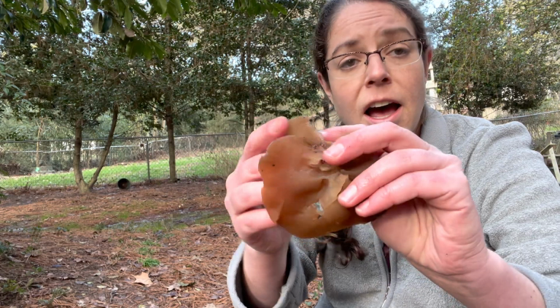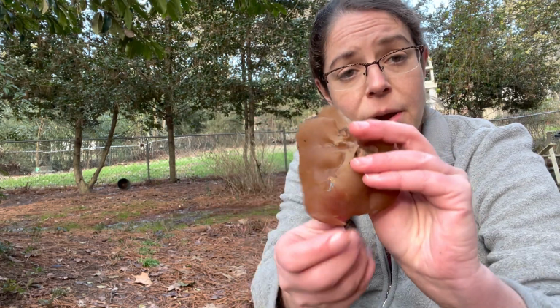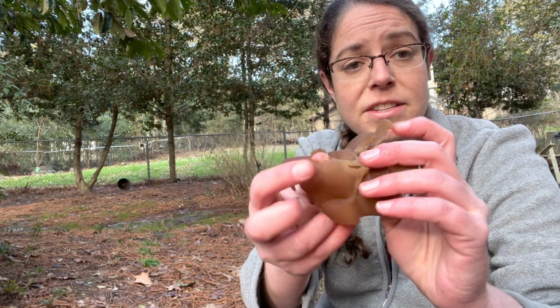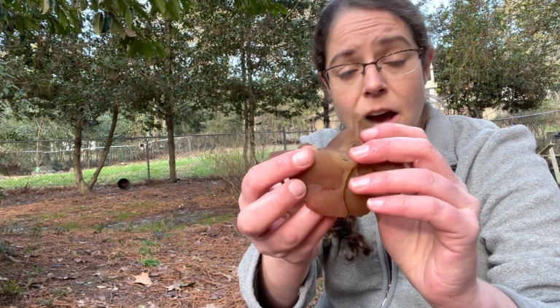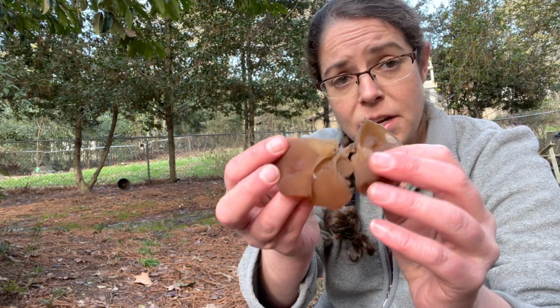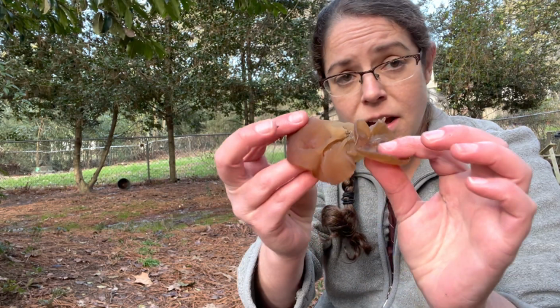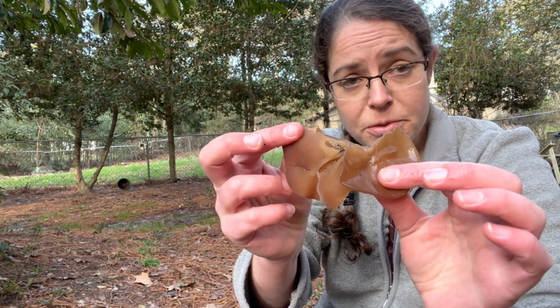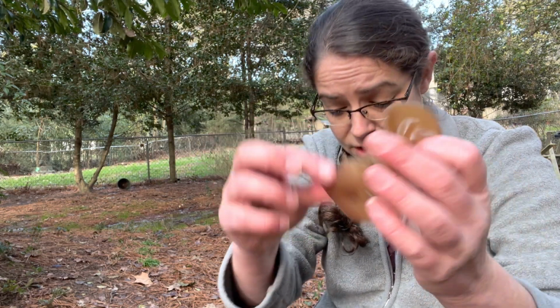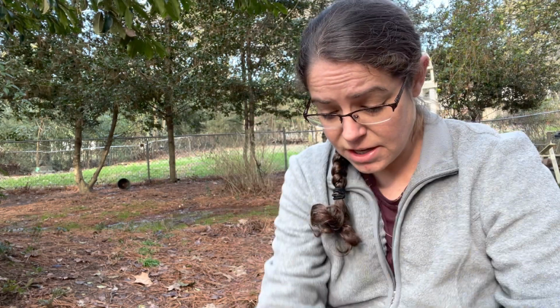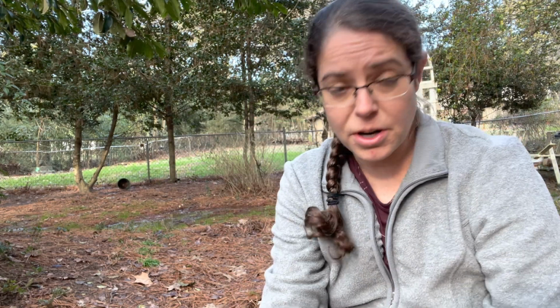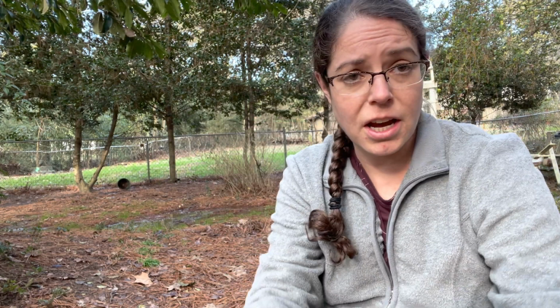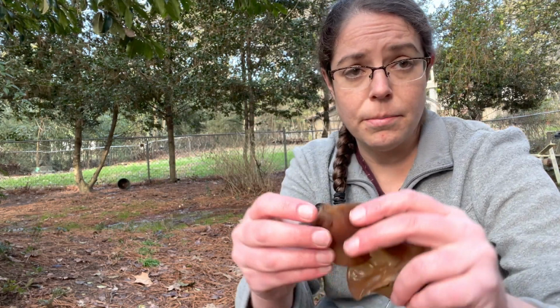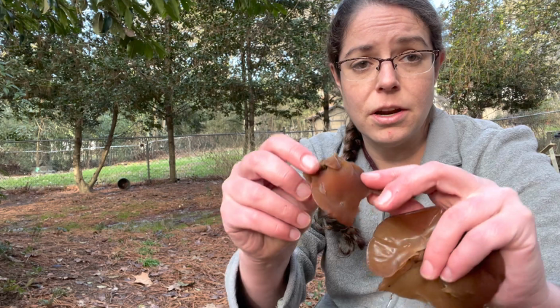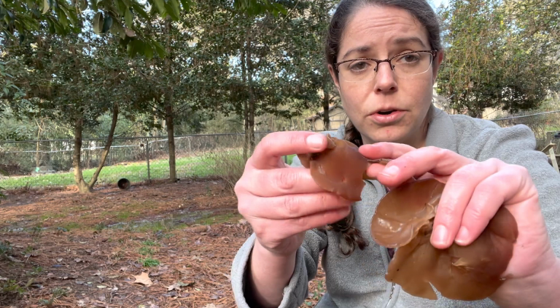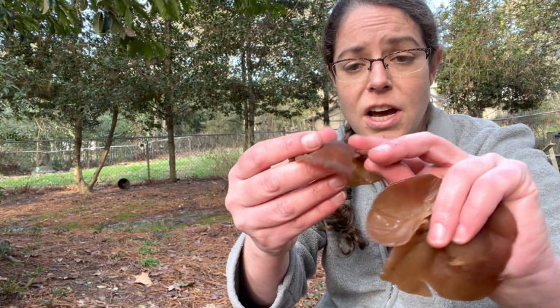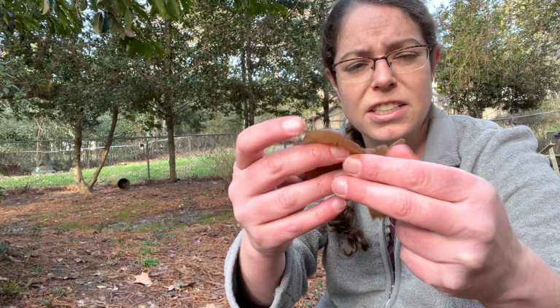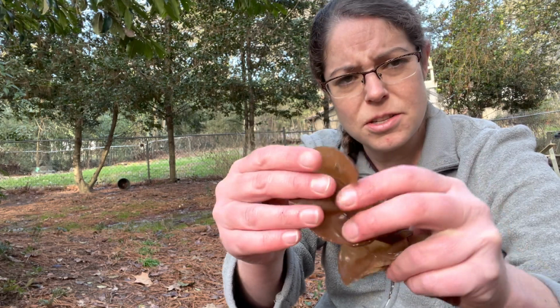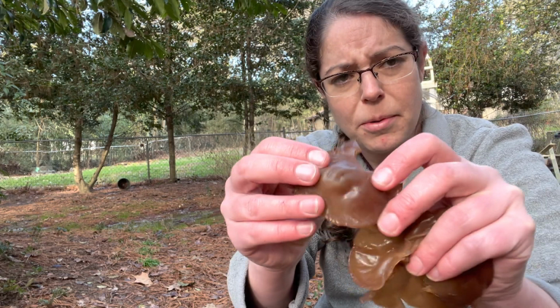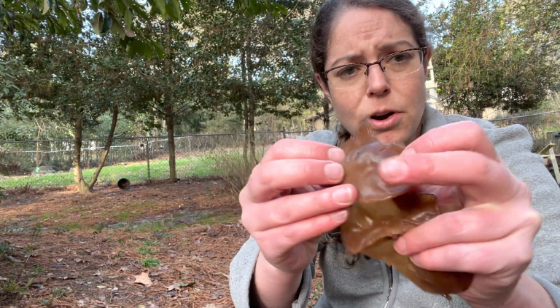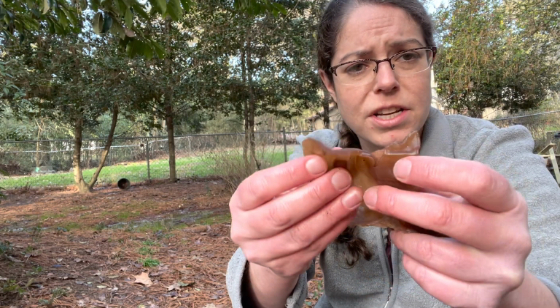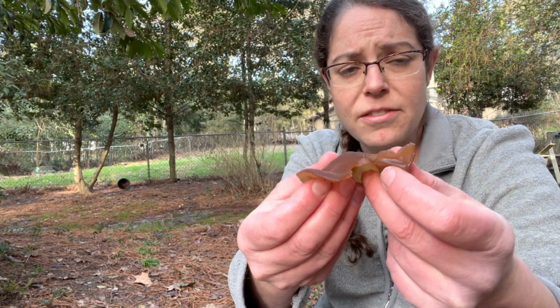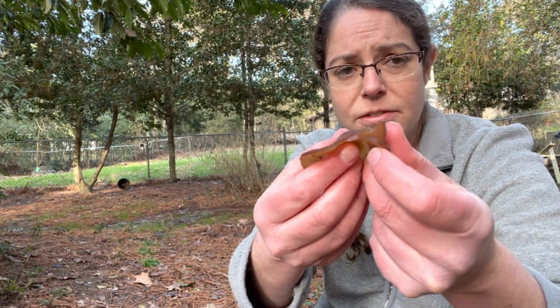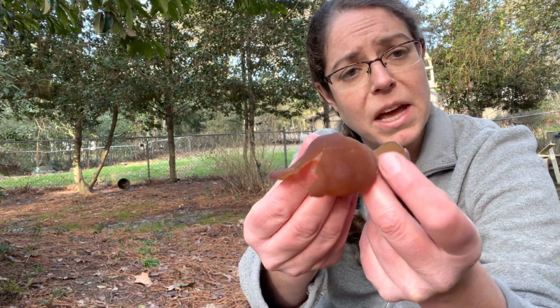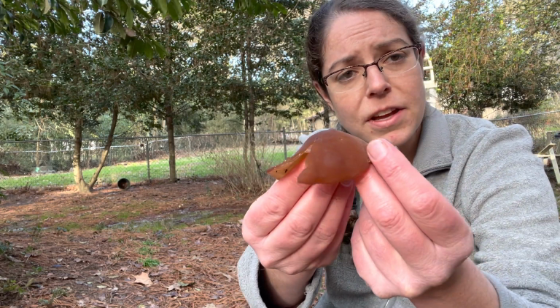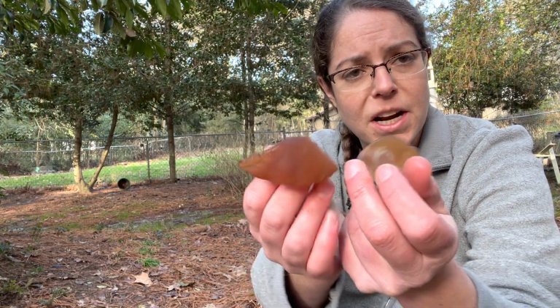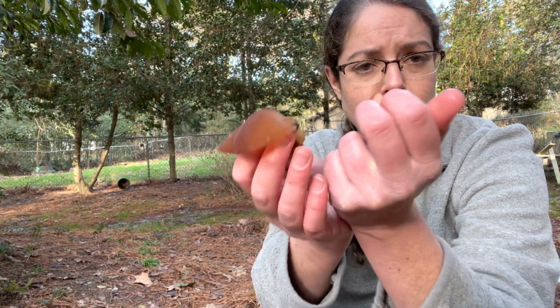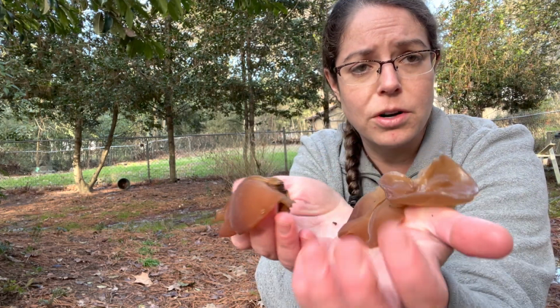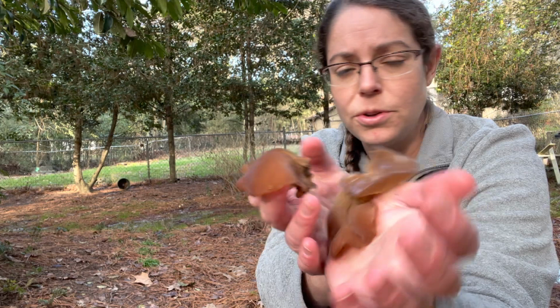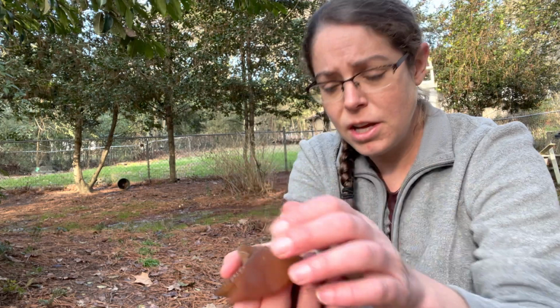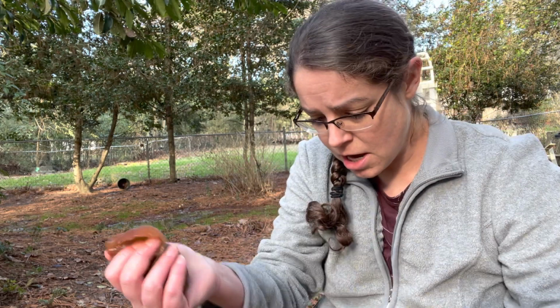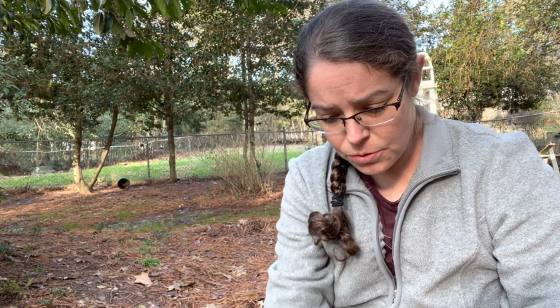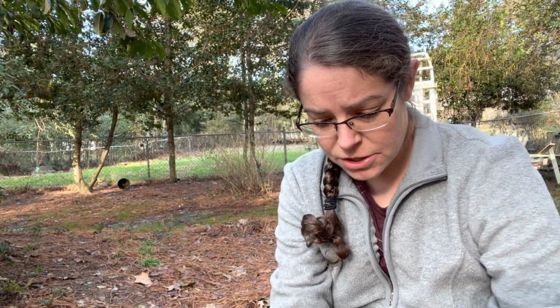Anyway, it is a common edible fungus. It's pretty good. Delicious is probably the wrong word — it doesn't have a lot of independent flavor, but it has a really wonderful, chewy texture.